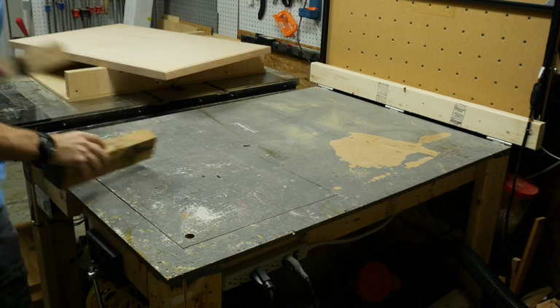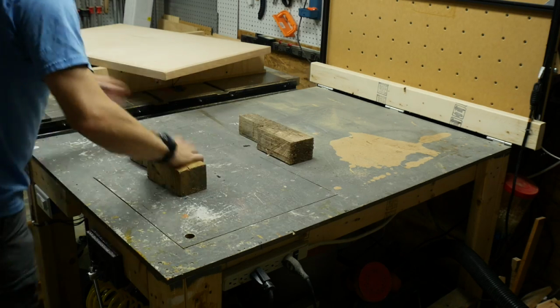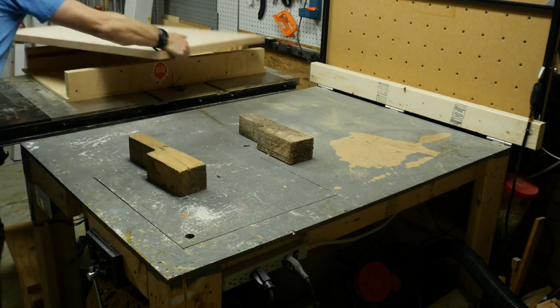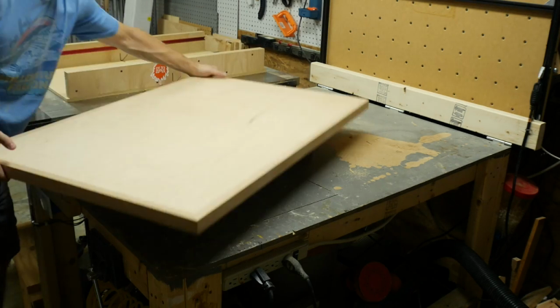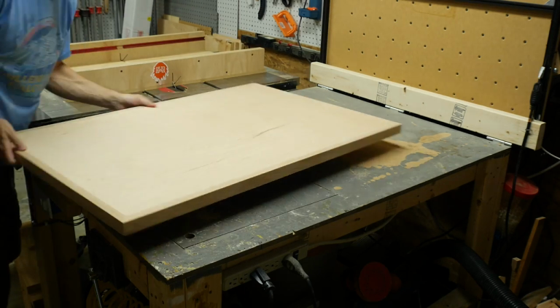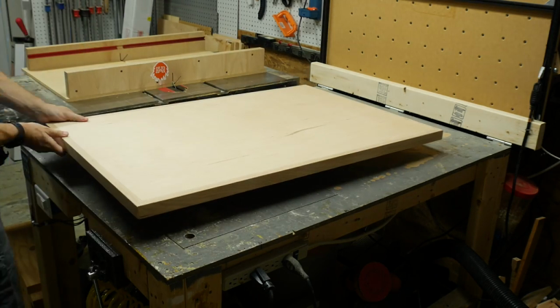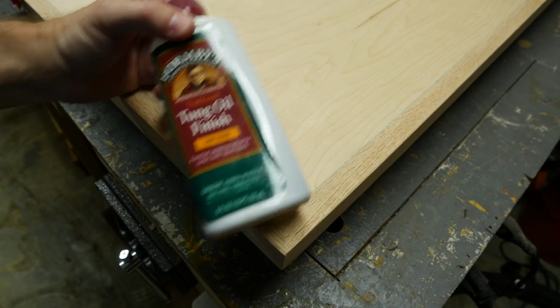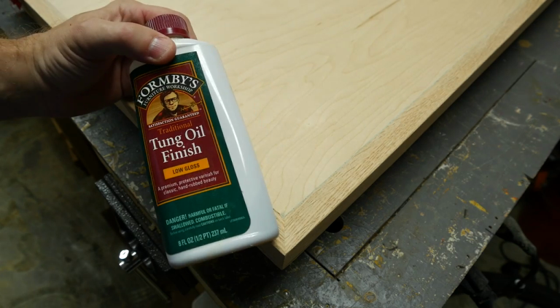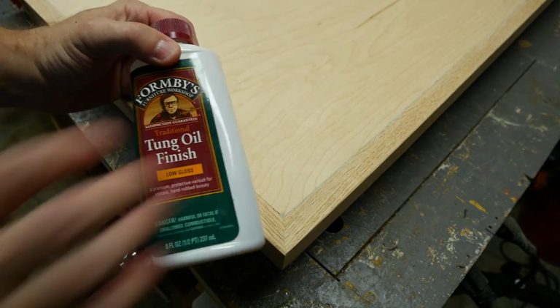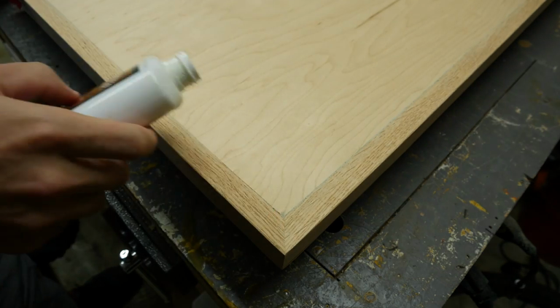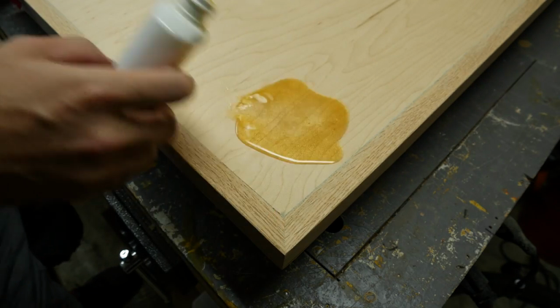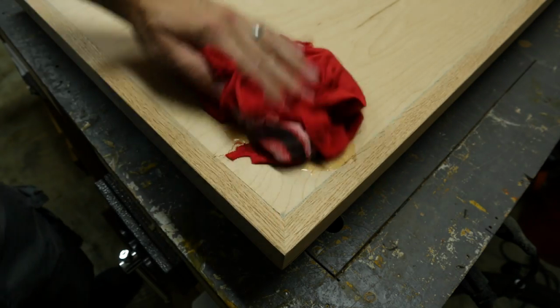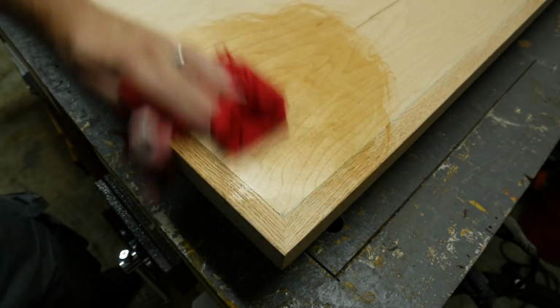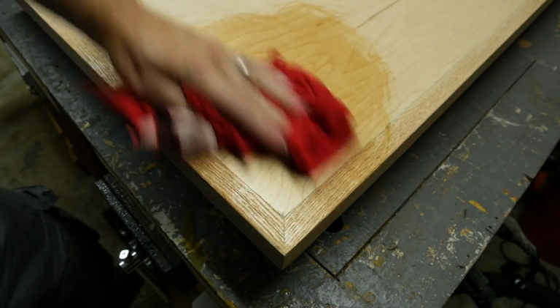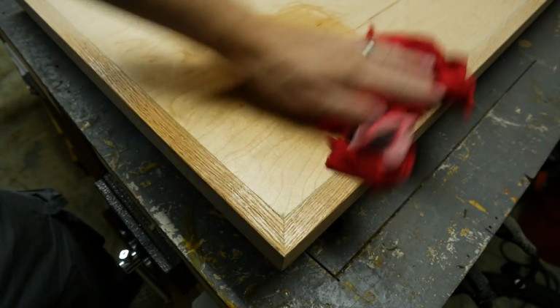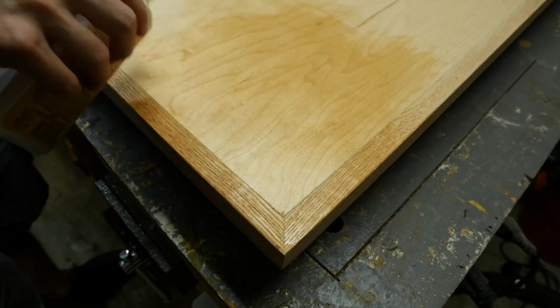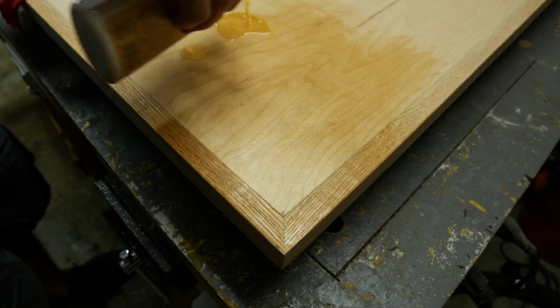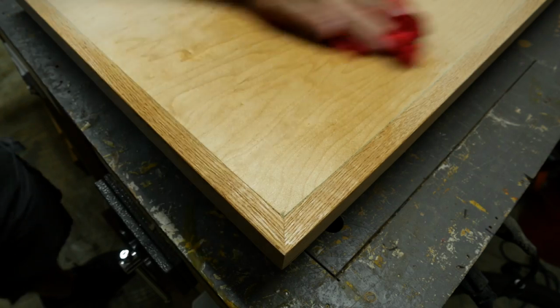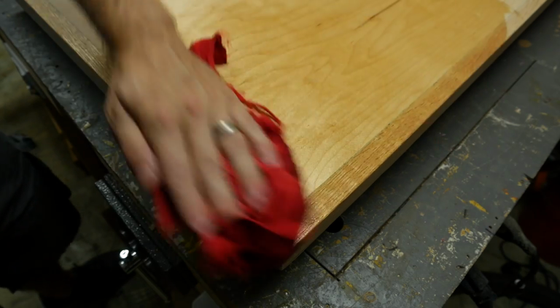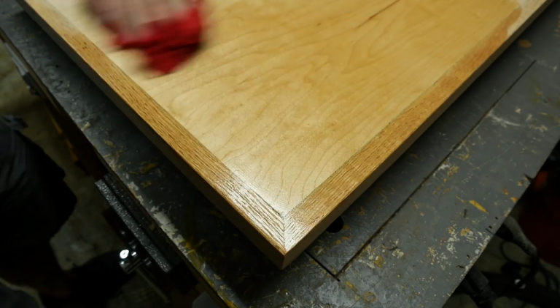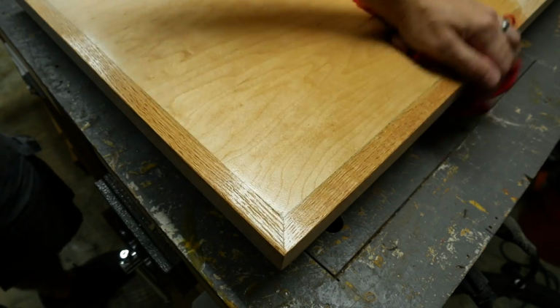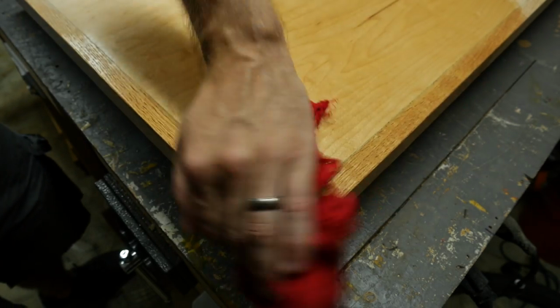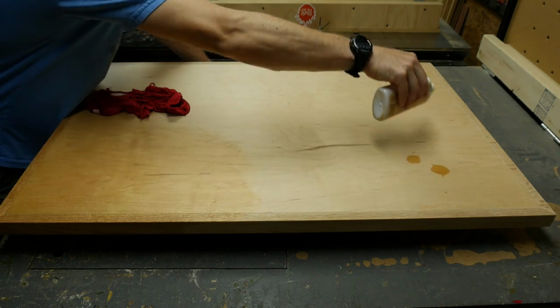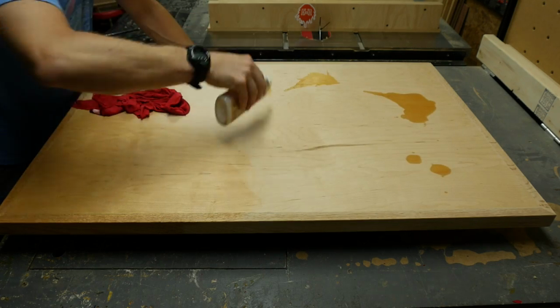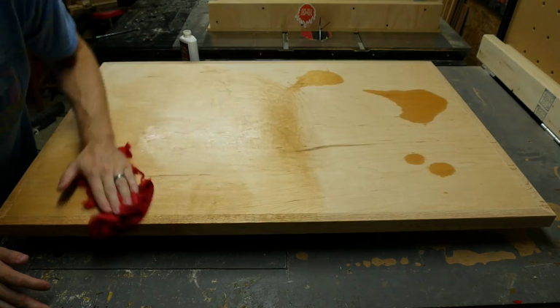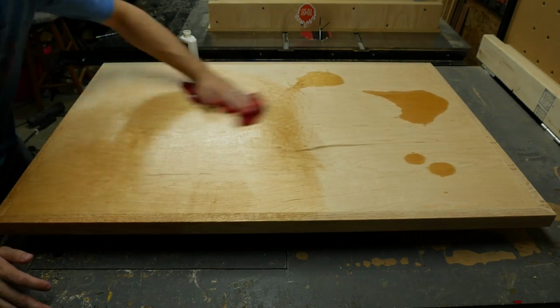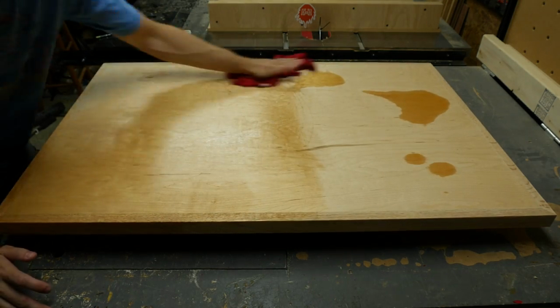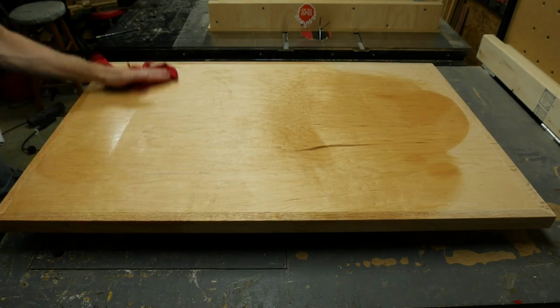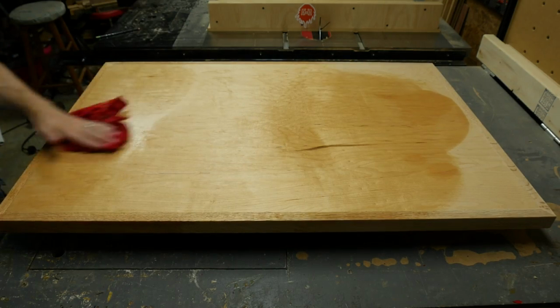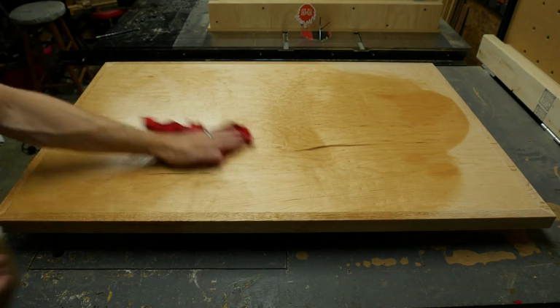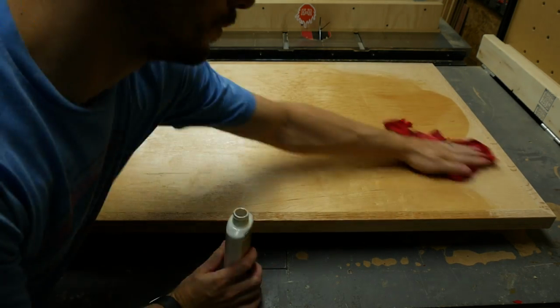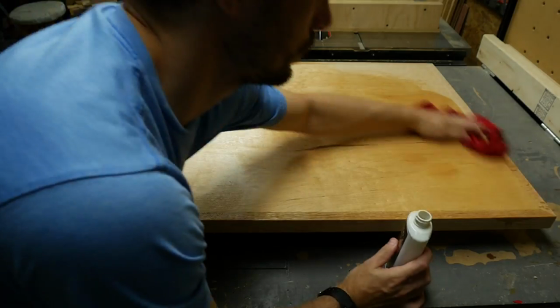To finish the top, I added some risers so it would be up off the table, then I used a tongue oil finish wiped on with an old t-shirt. This finish dries into a nice hard coating, and you can add several coats to get even more protection.